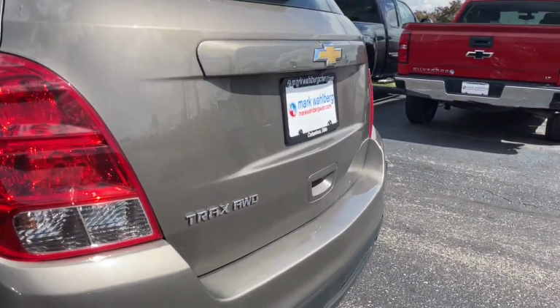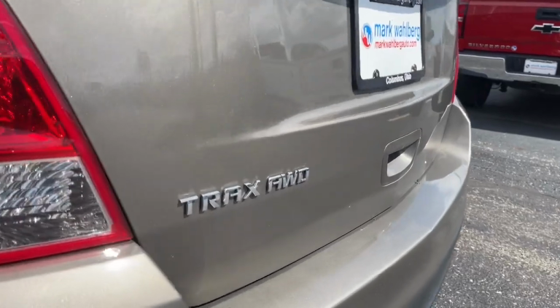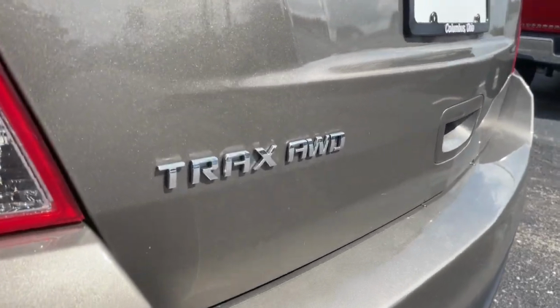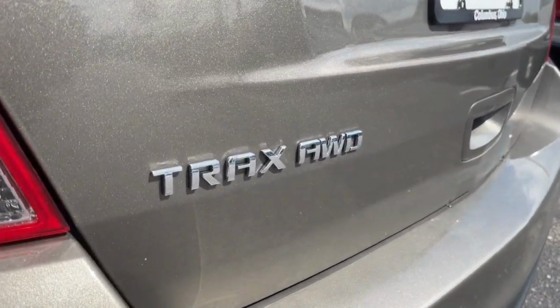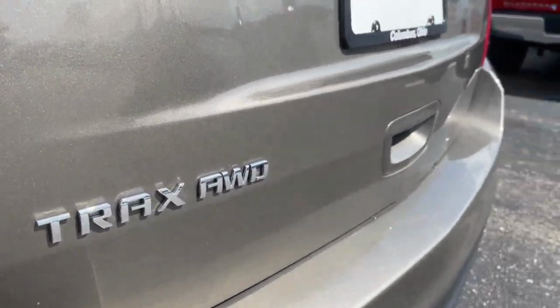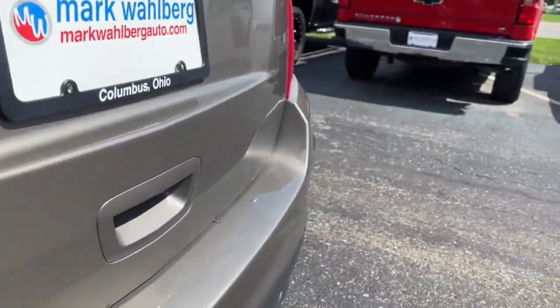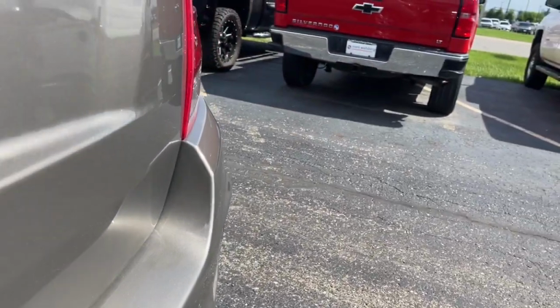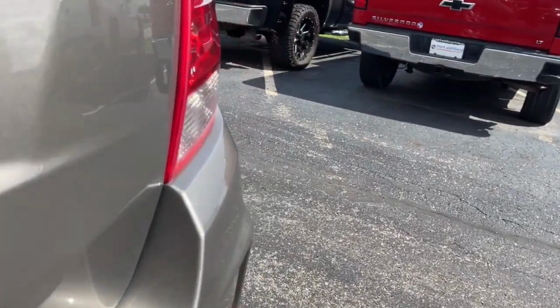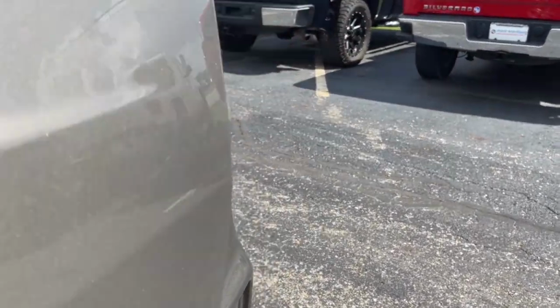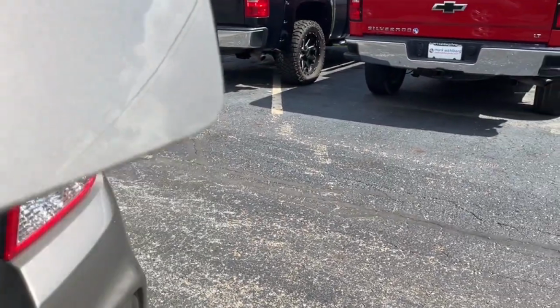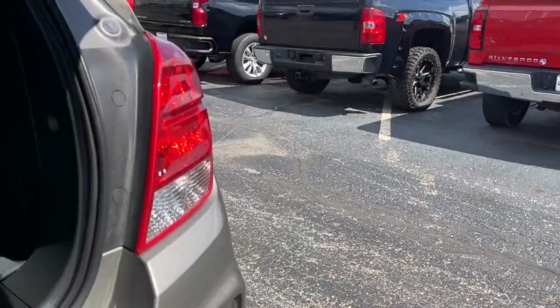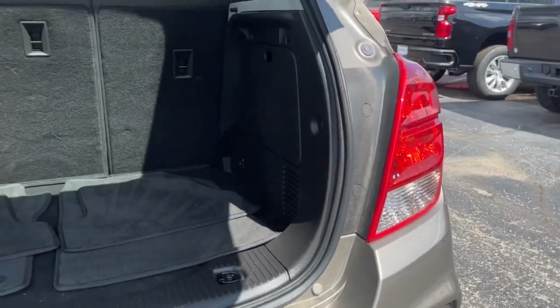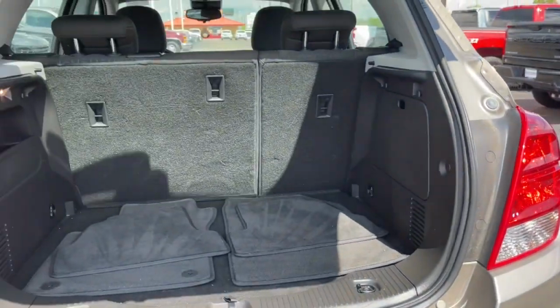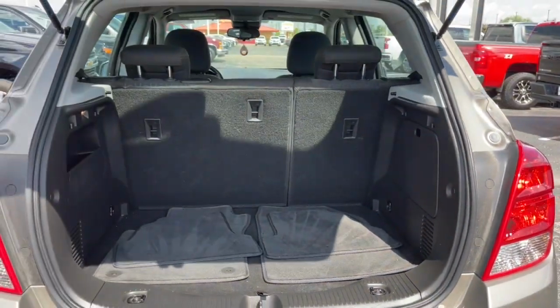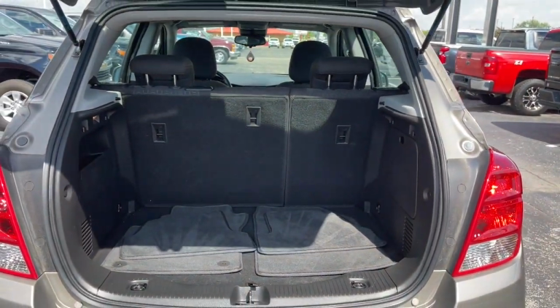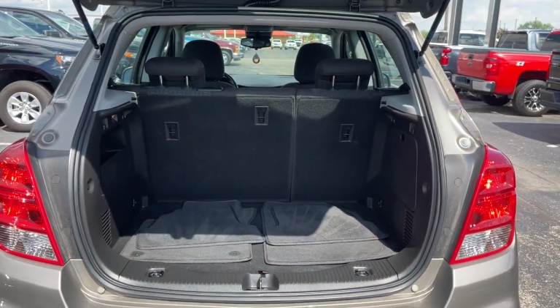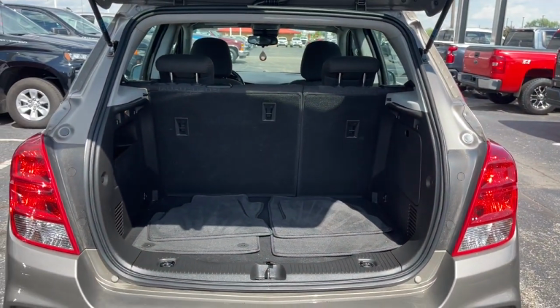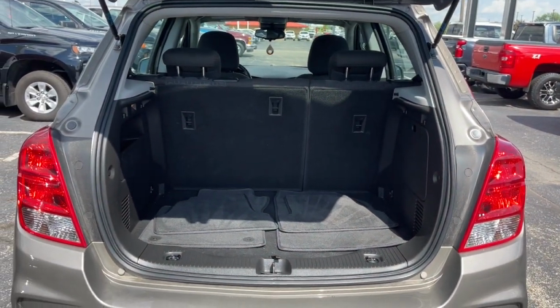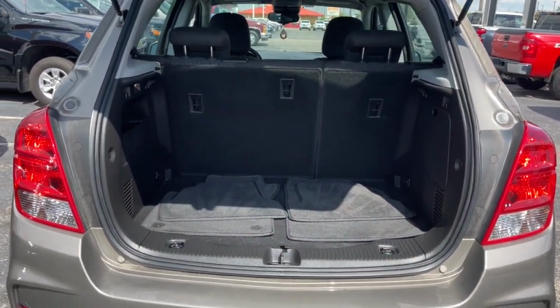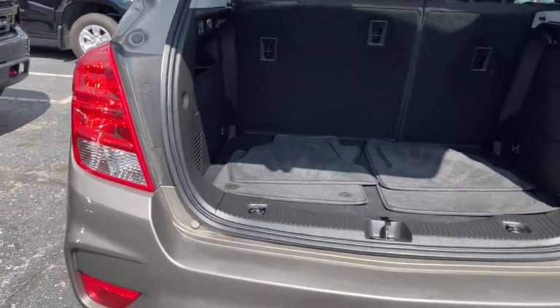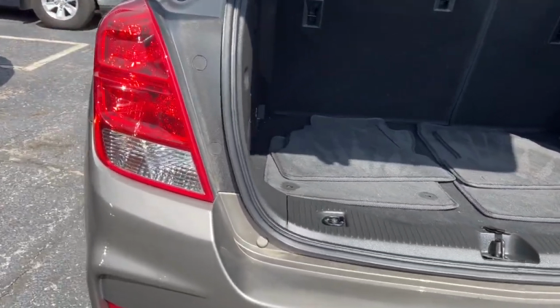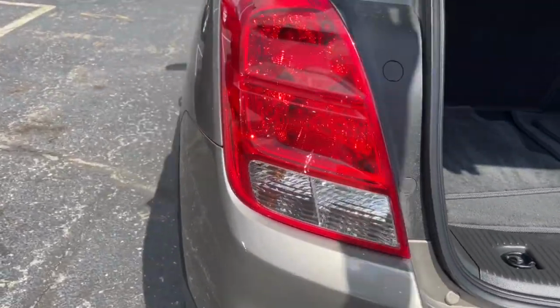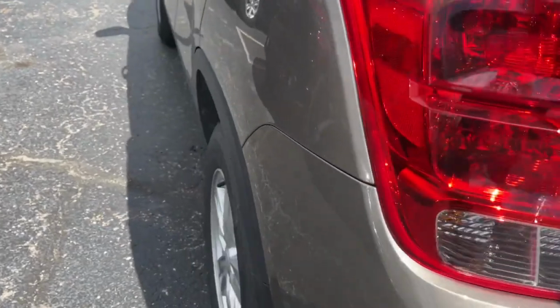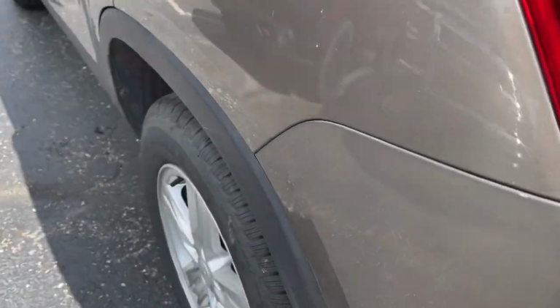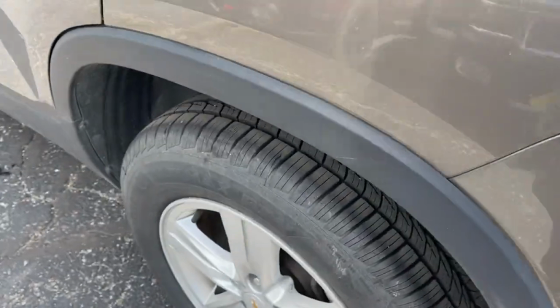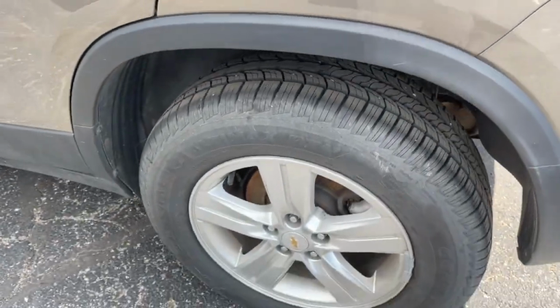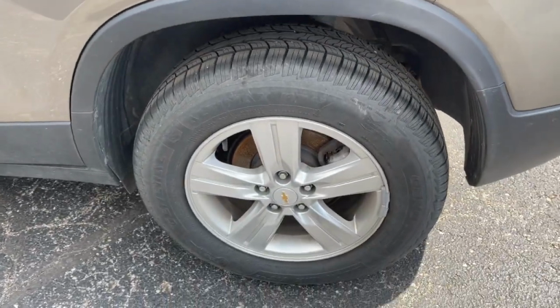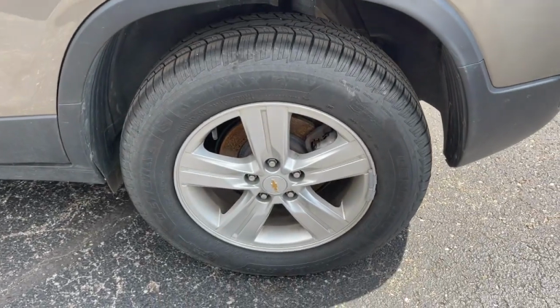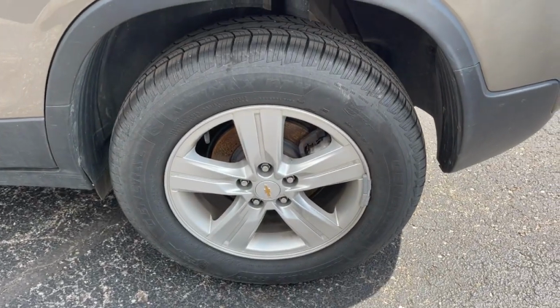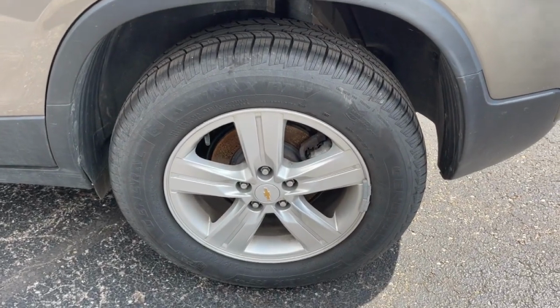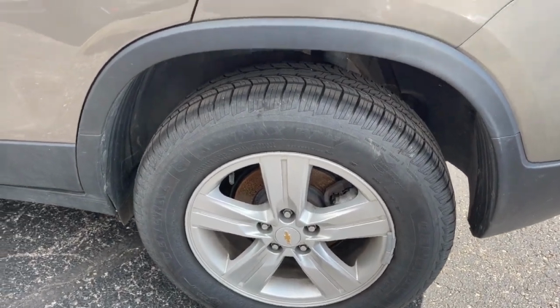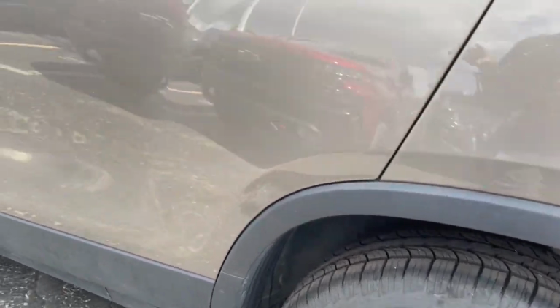These are just some of the great options this vehicle comes with: keyless entry, aluminum wheels, electronic stability control, intermittent wipers, trip computer, bucket seats, power windows, four-wheel disc brakes, and power steering.